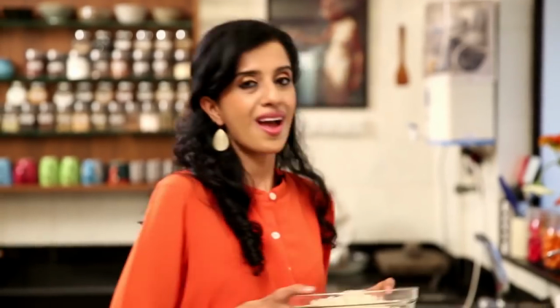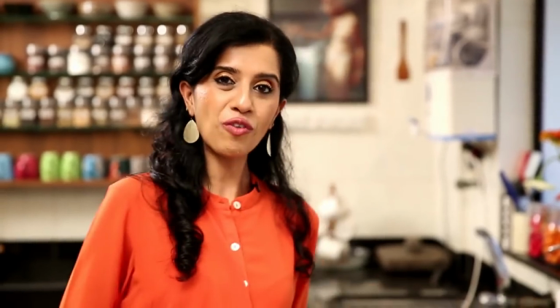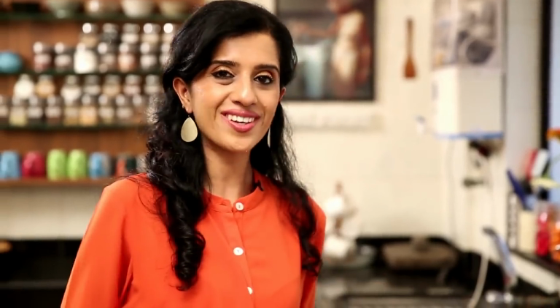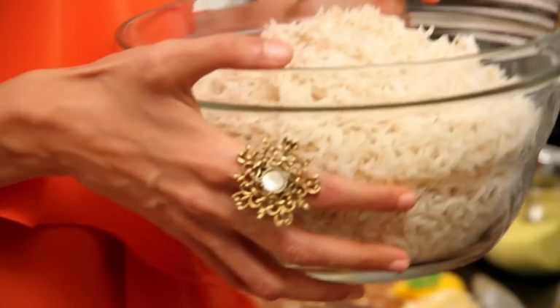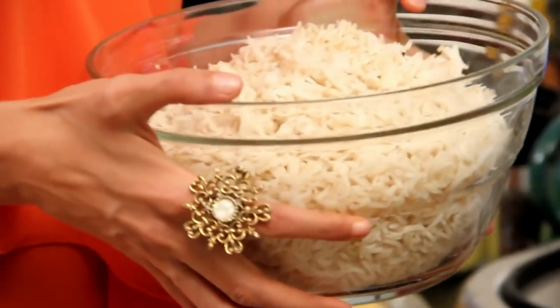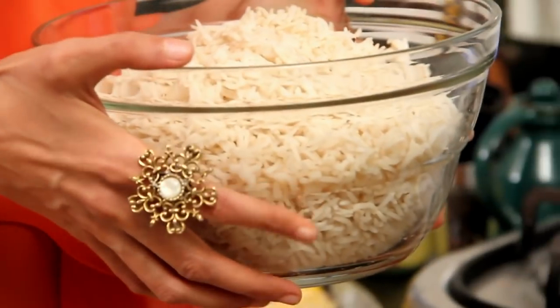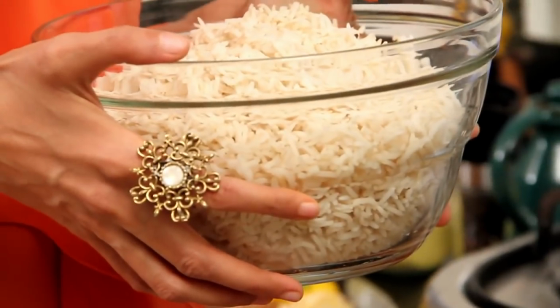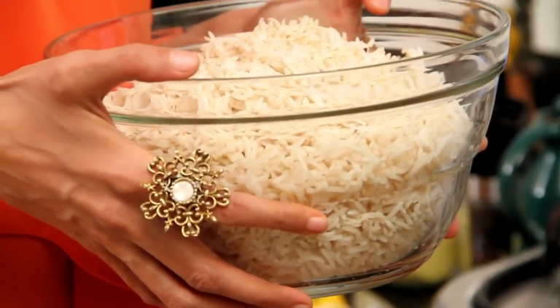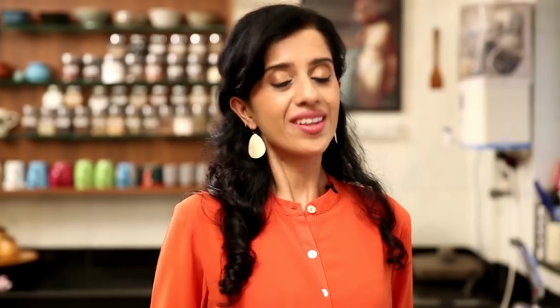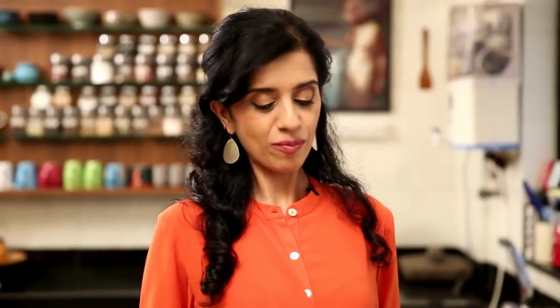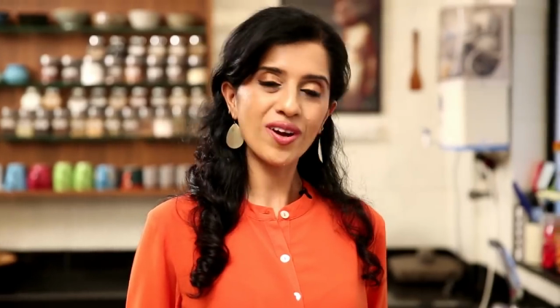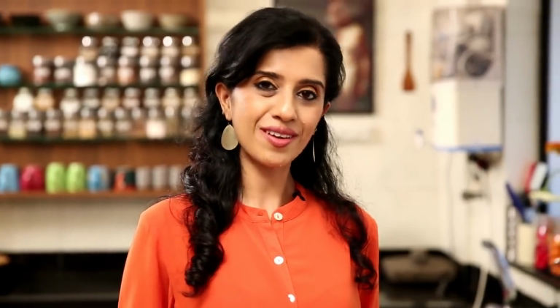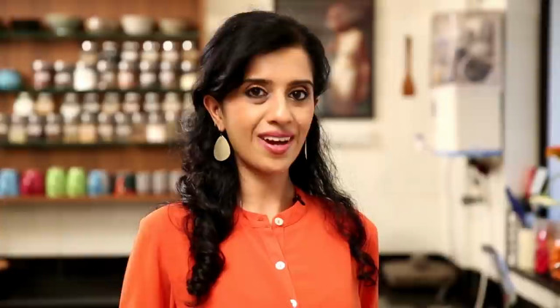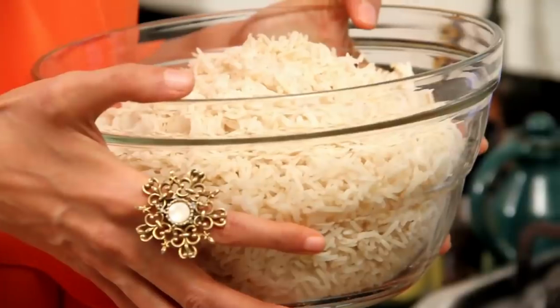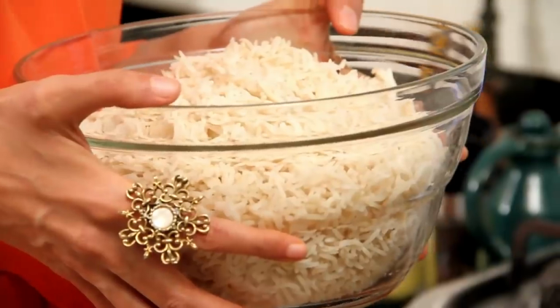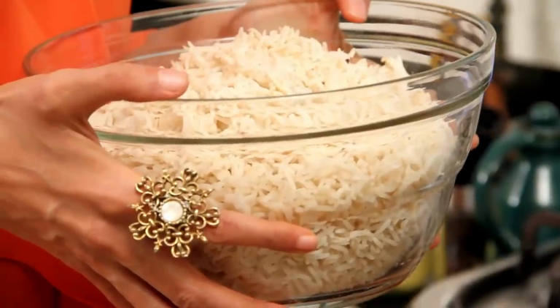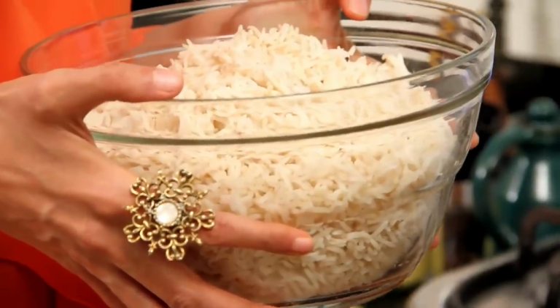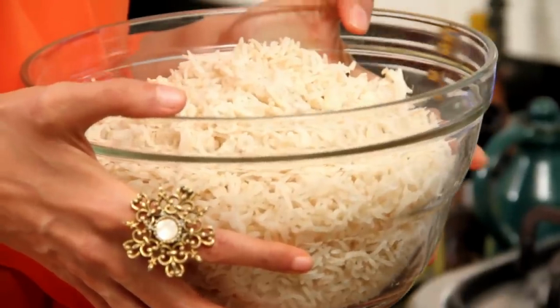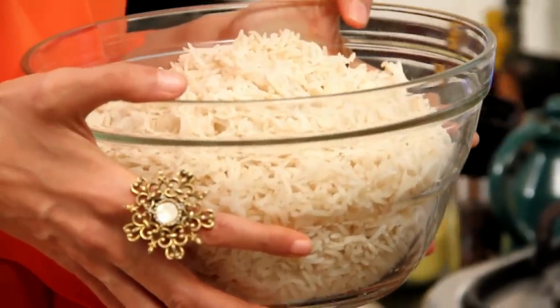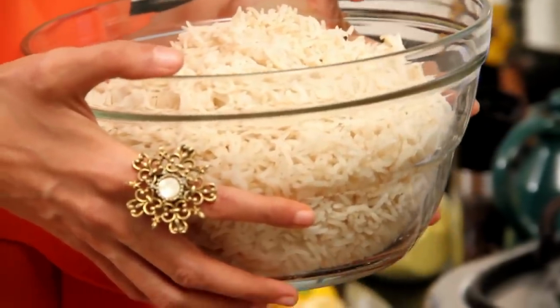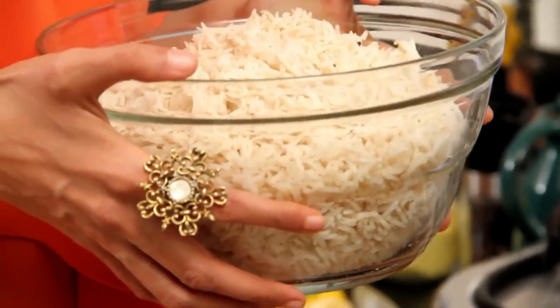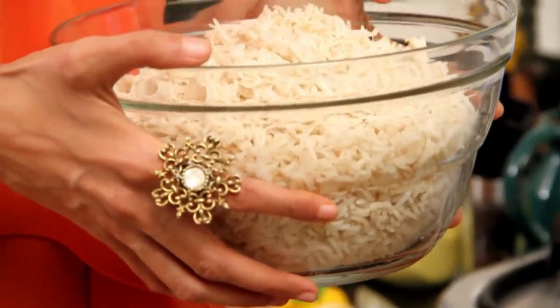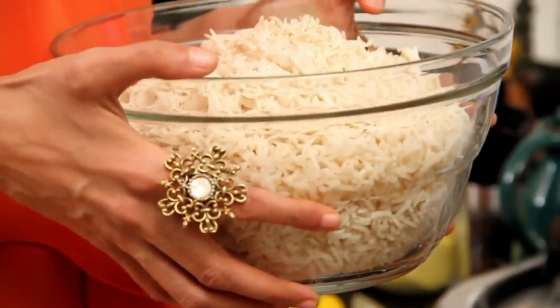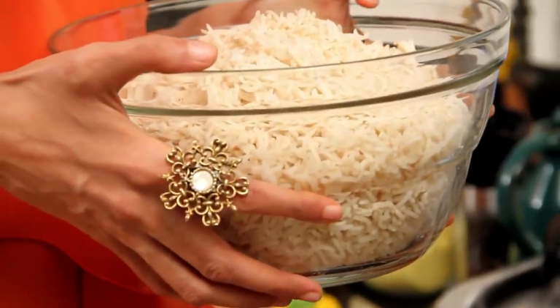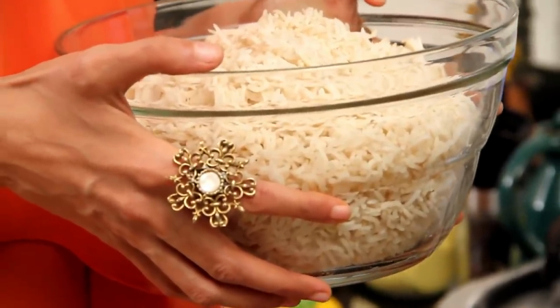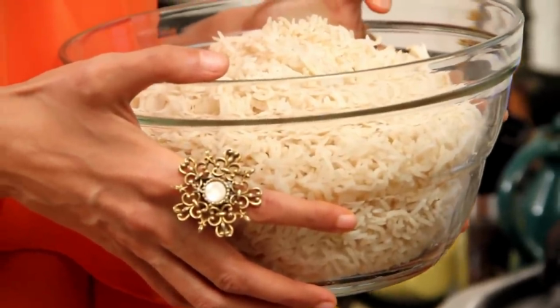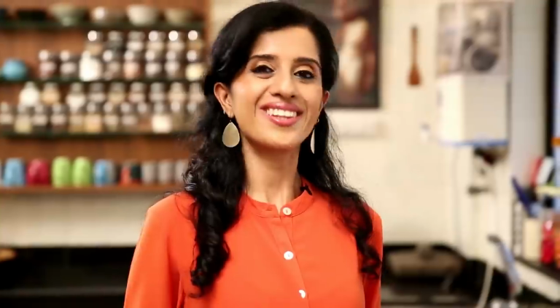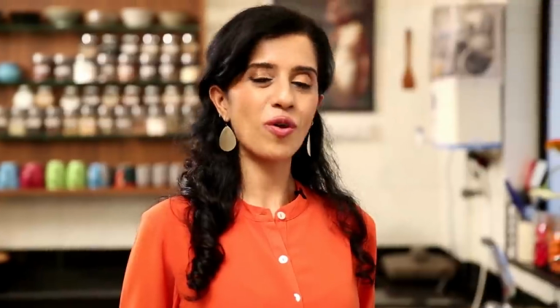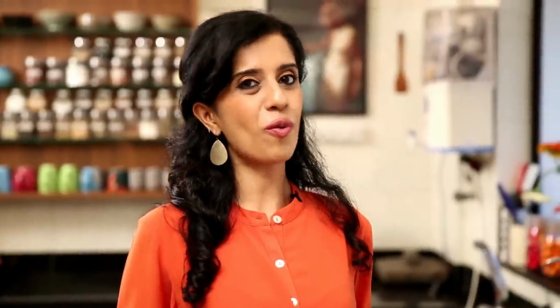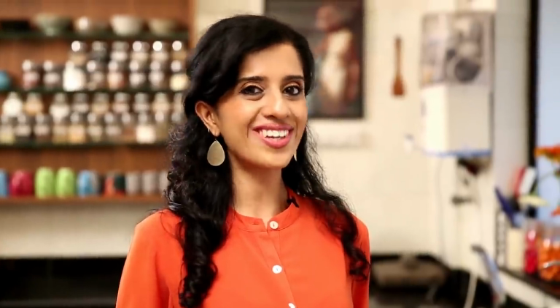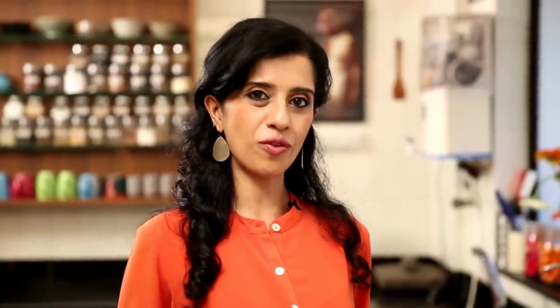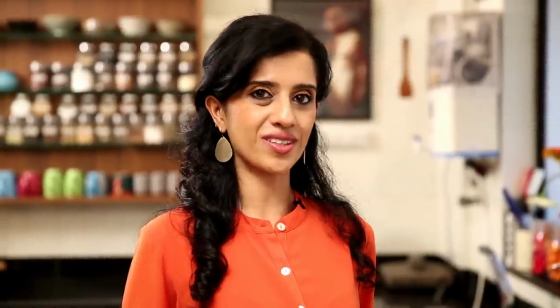I have over here some cooked brown basmati rice. This is about 270 grams, which is about 1.5 cups of brown basmati that has been soaked in water for a few minutes and then cooked with about 3 cups of water.